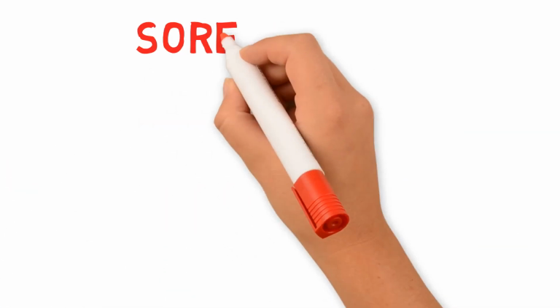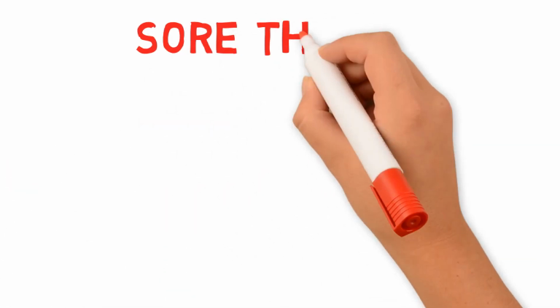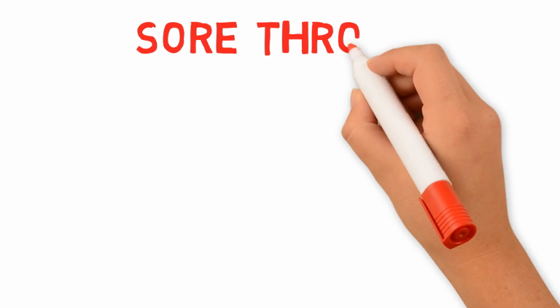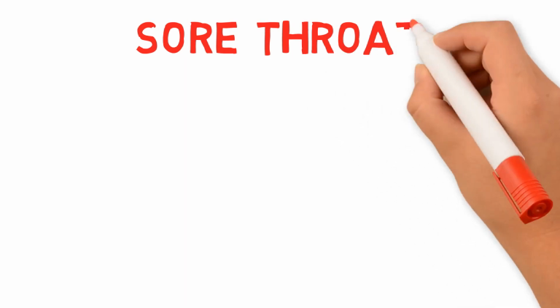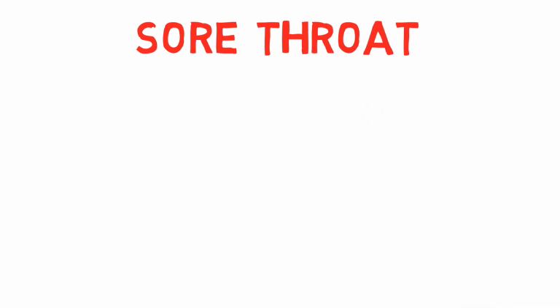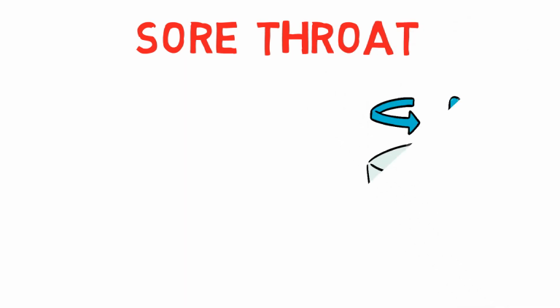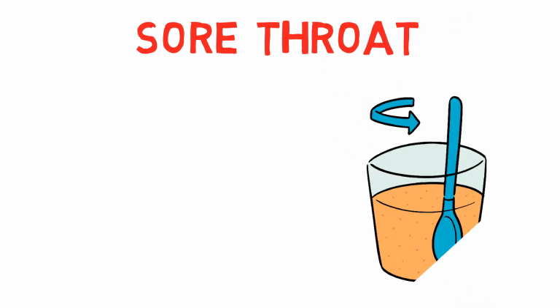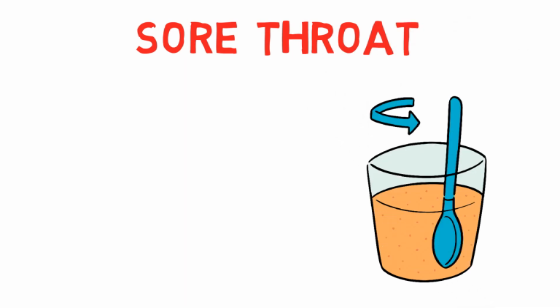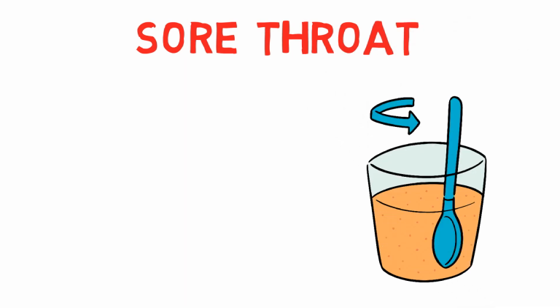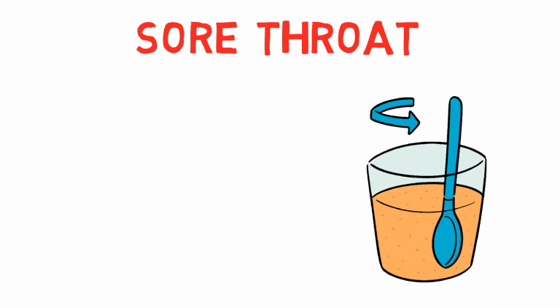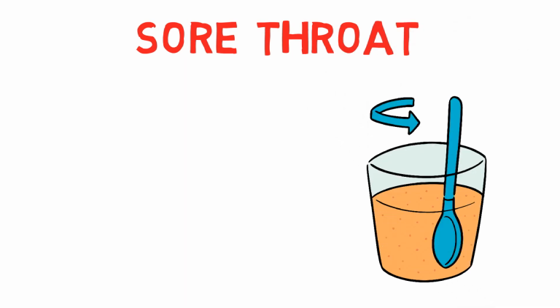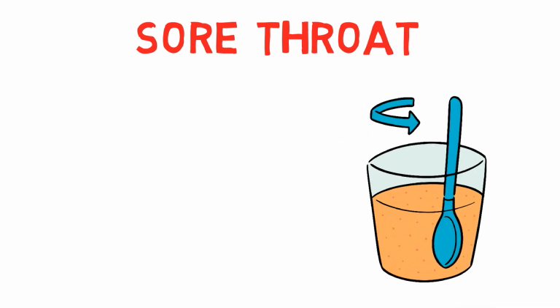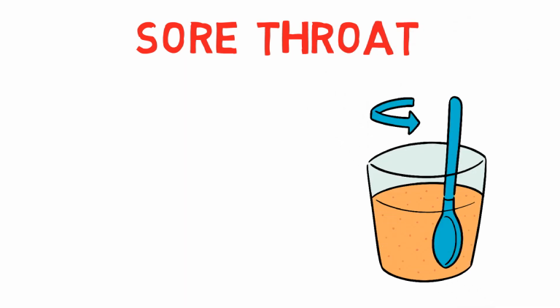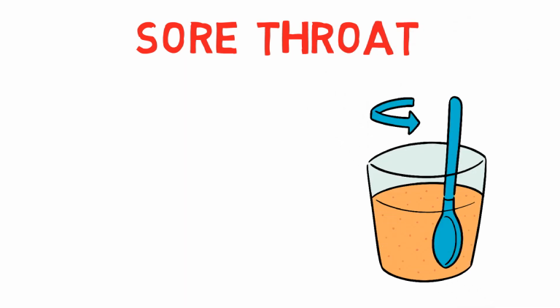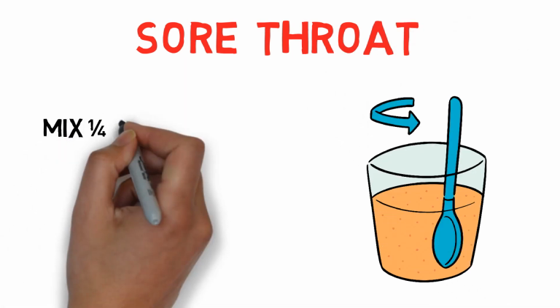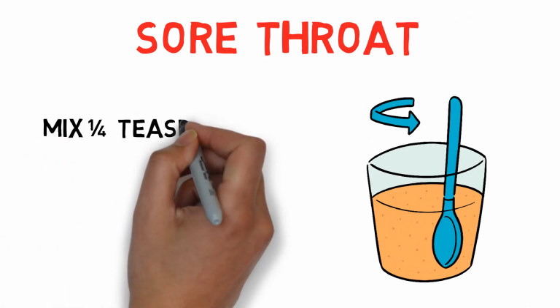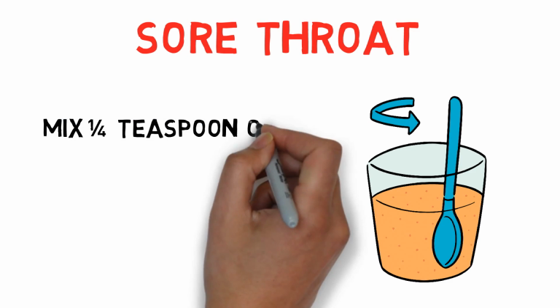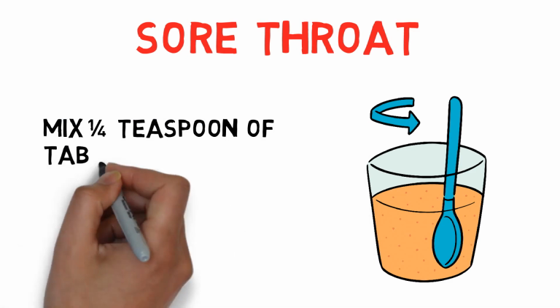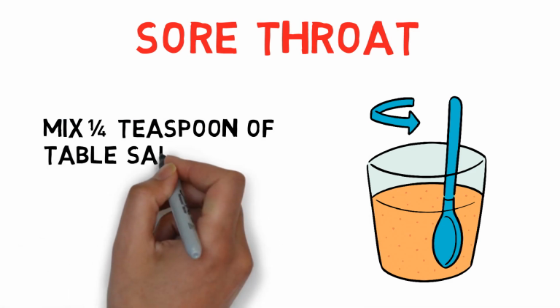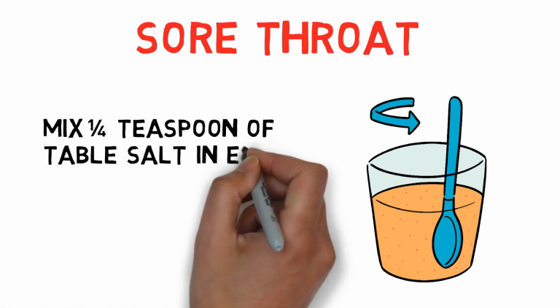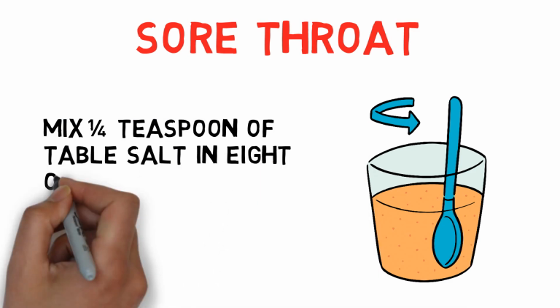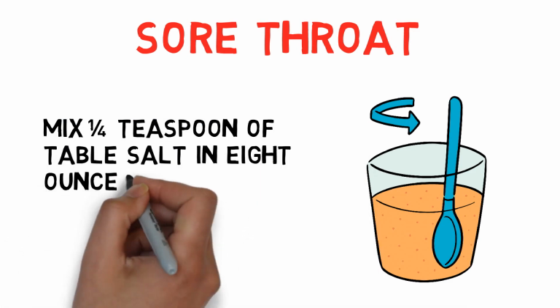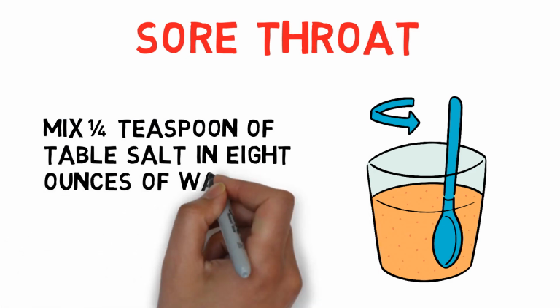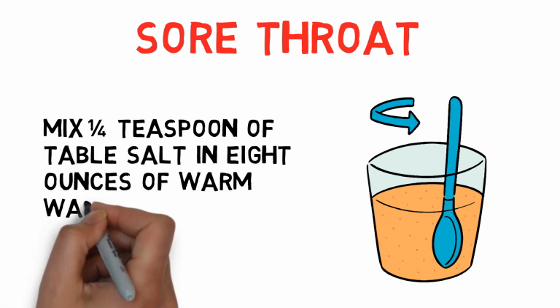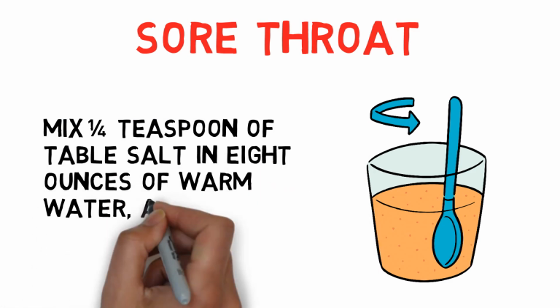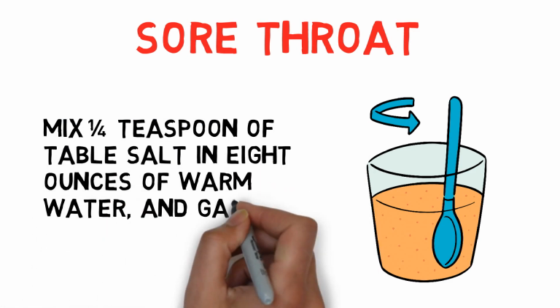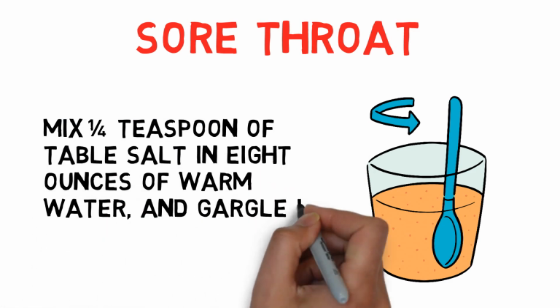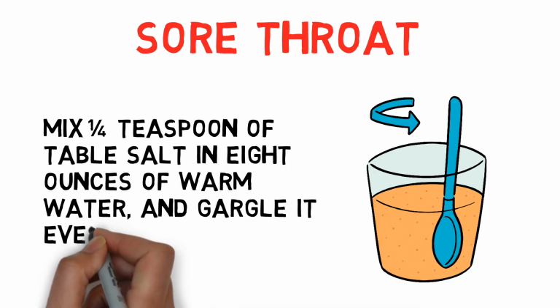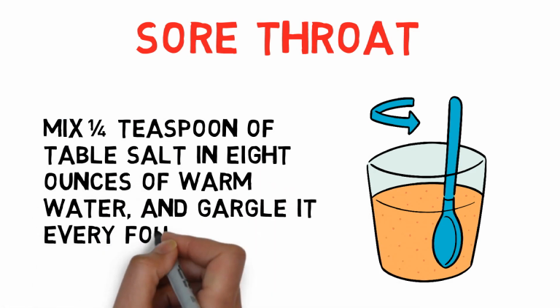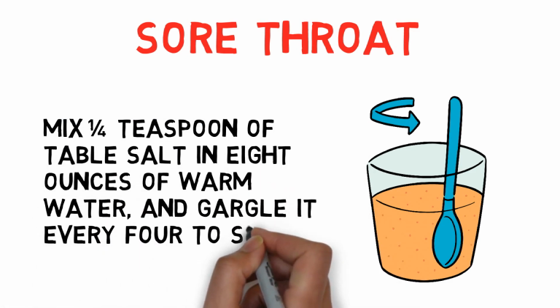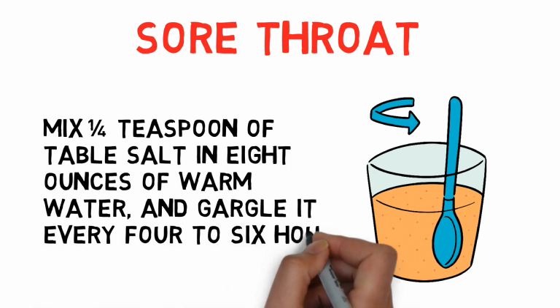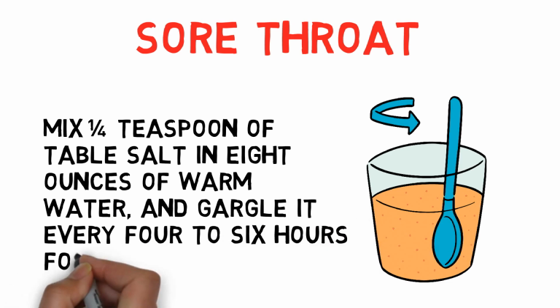Sore throat: Gargling salt water is one of the best home remedies for sore throat. Mix a fourth teaspoon of table salt in 8 ounces of warm water and gargle it every 4-6 hours for relief.